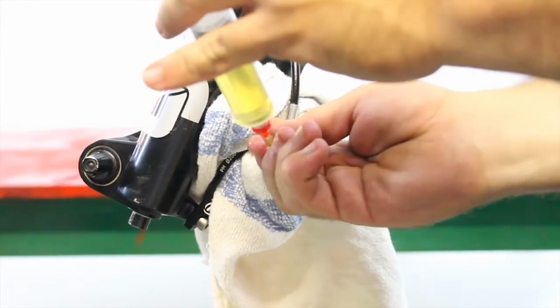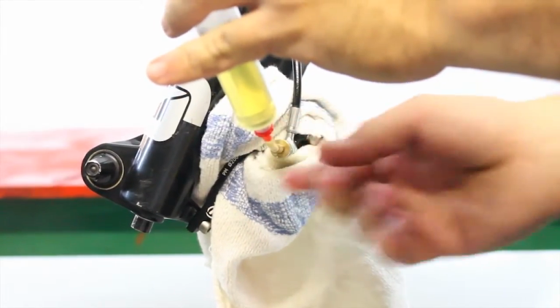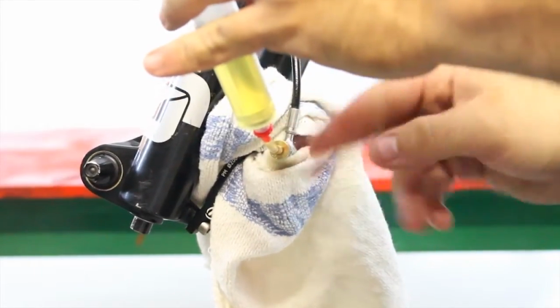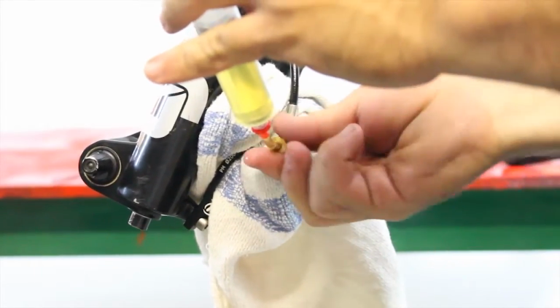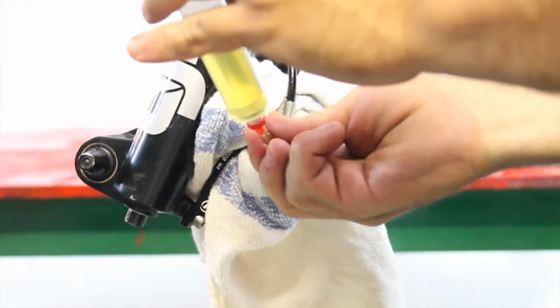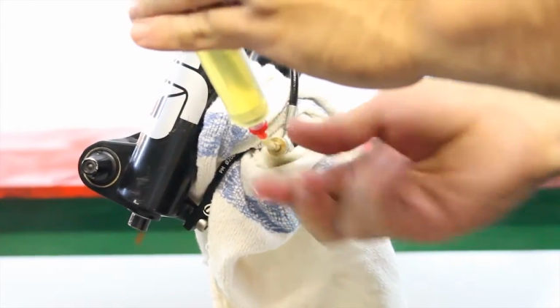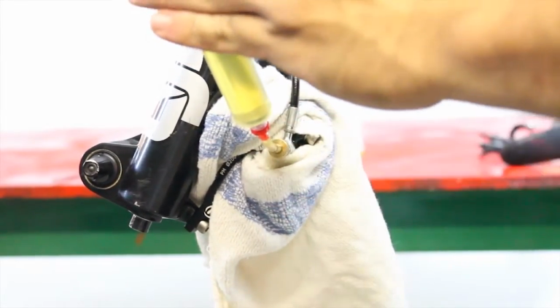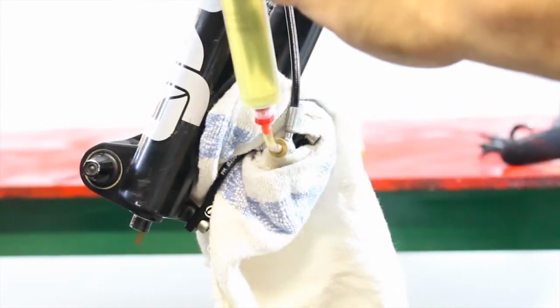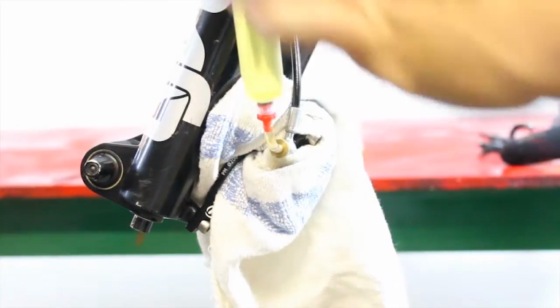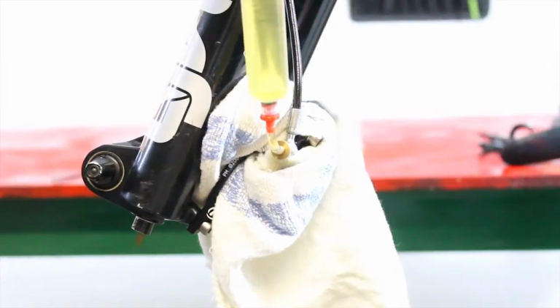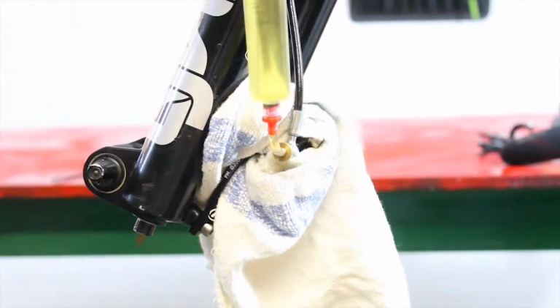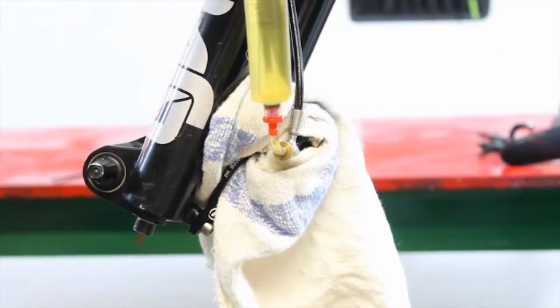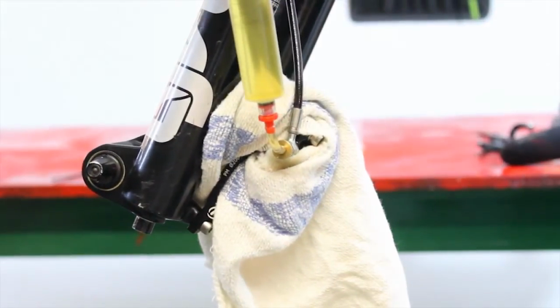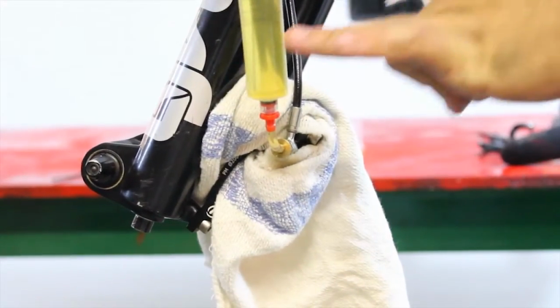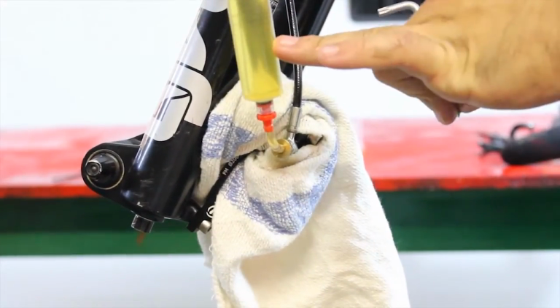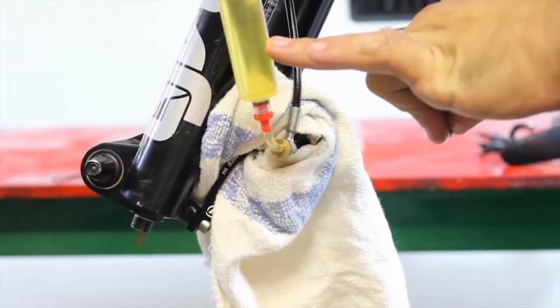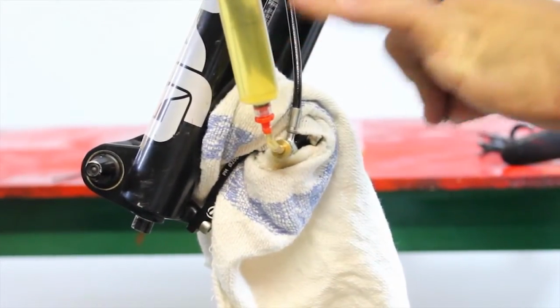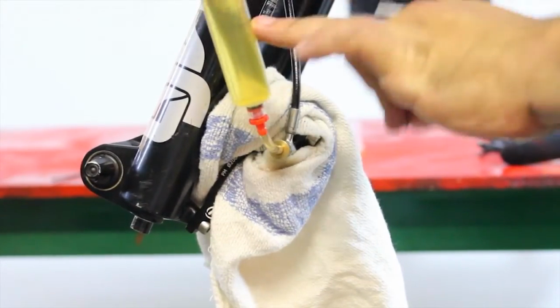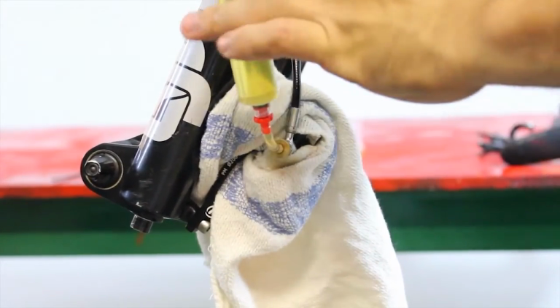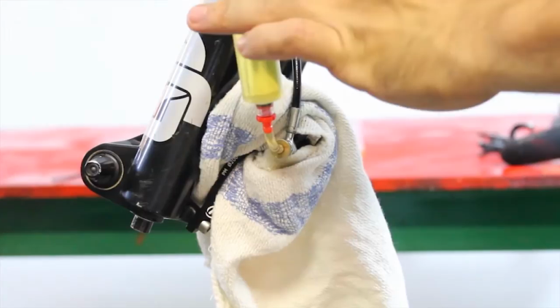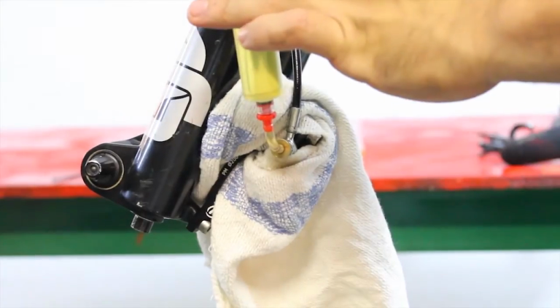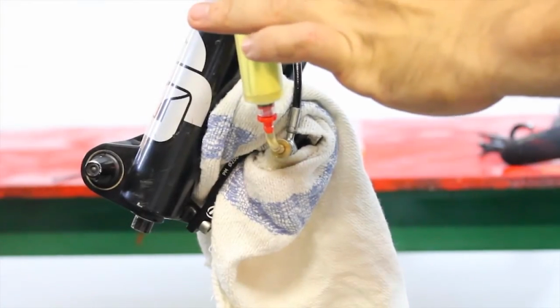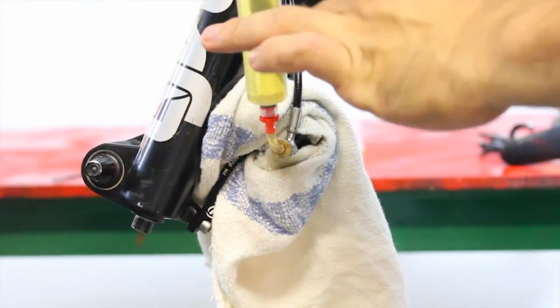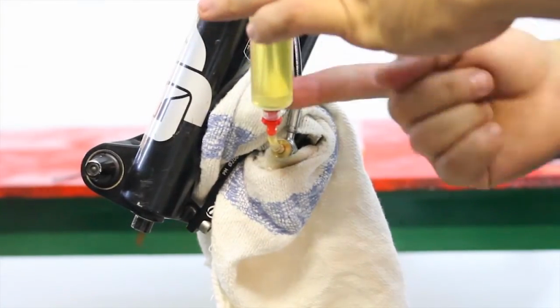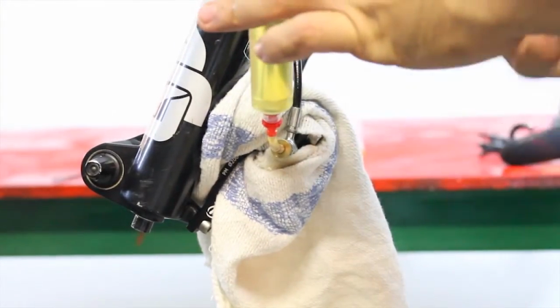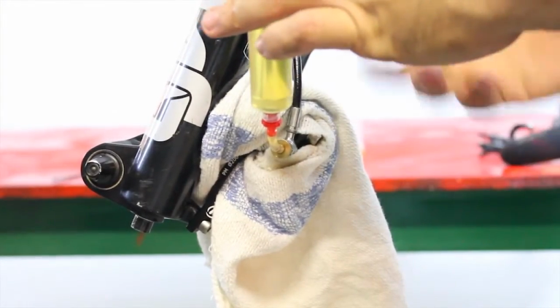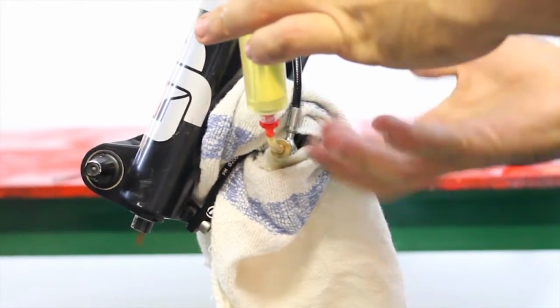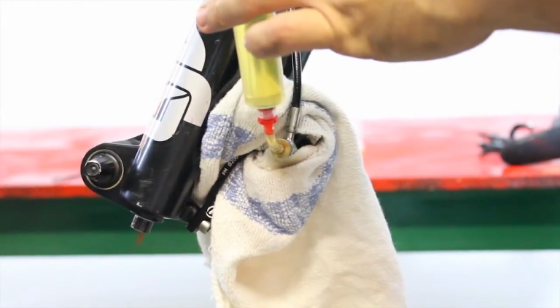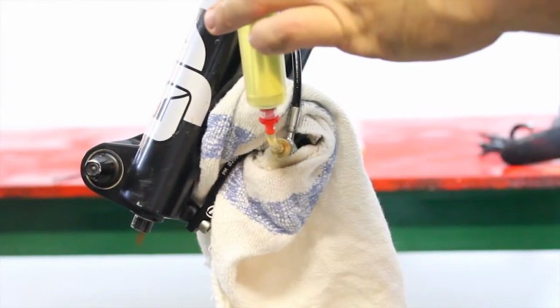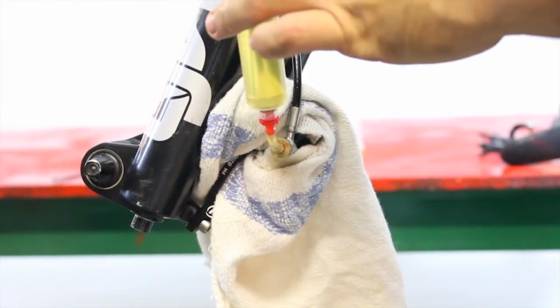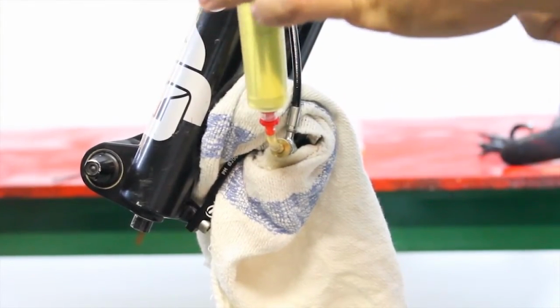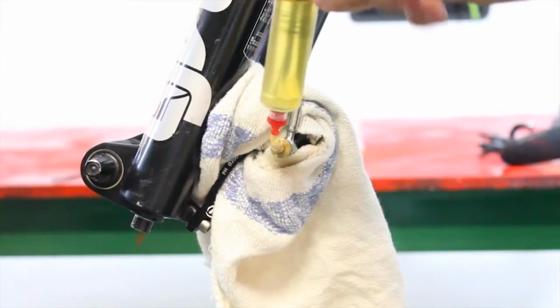Once we are sure everything is correctly tightened, push the lower syringe to move fluid up to the upper syringe. You will see air bubbles rising into the syringe if the brake line had air in it.